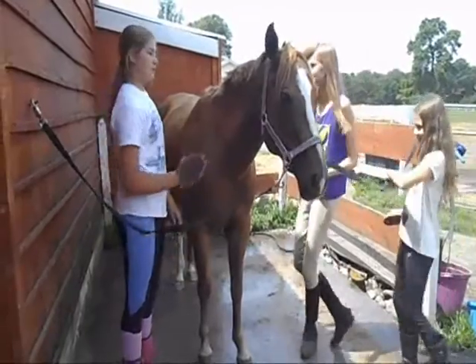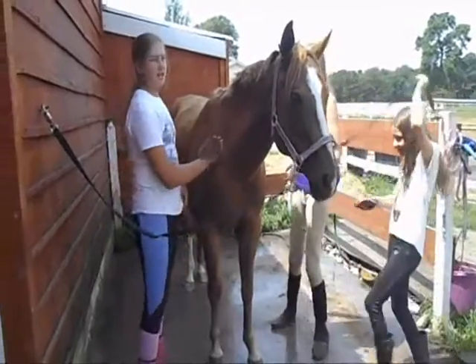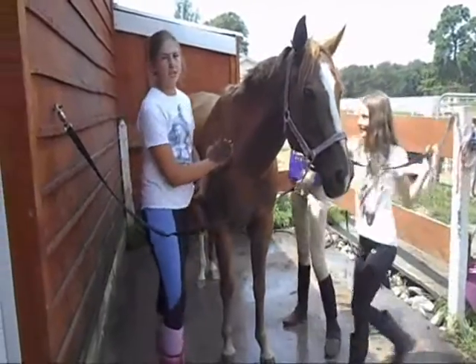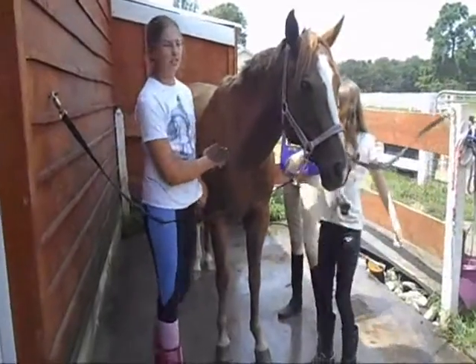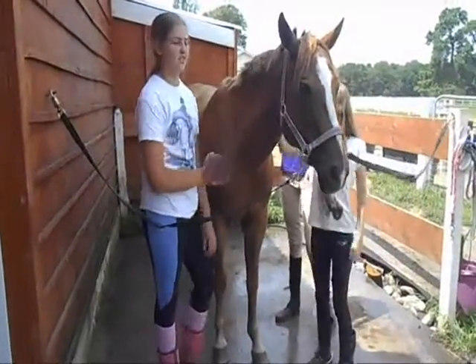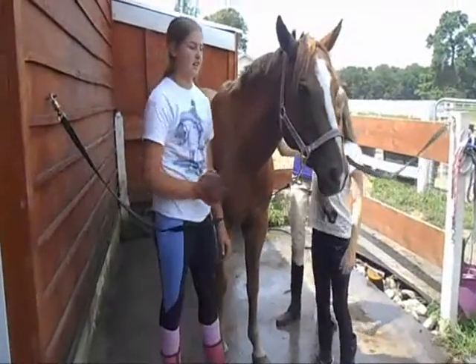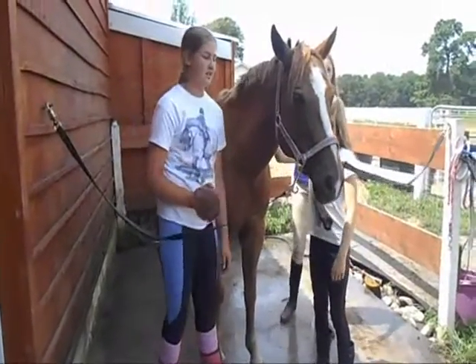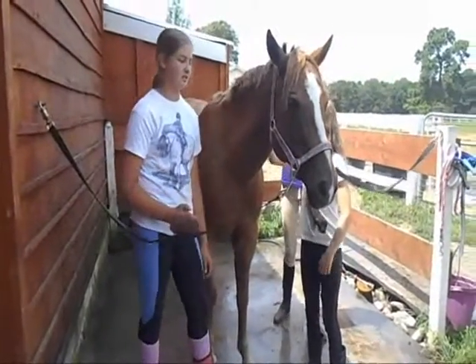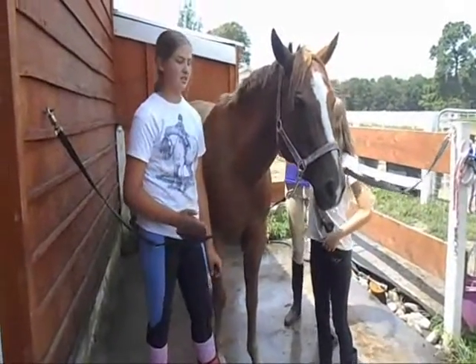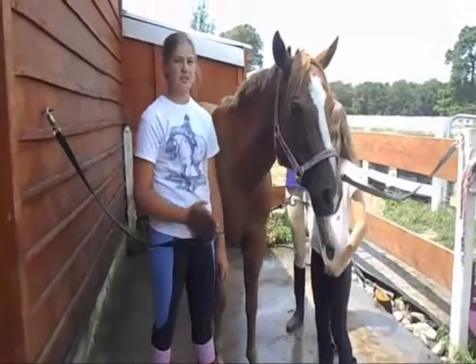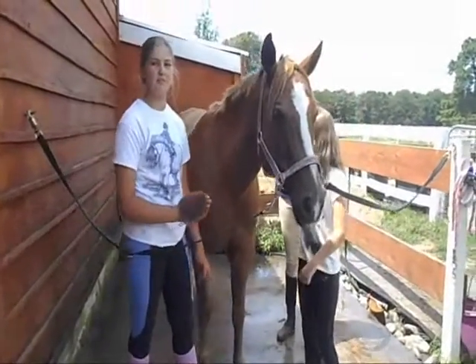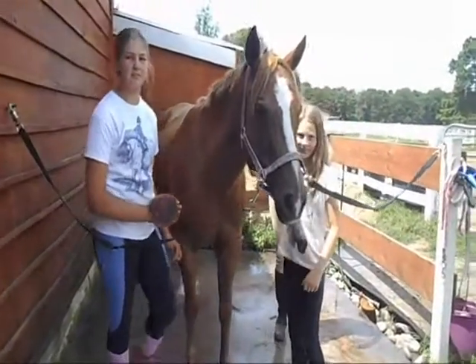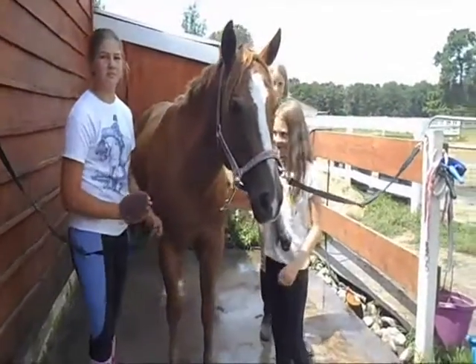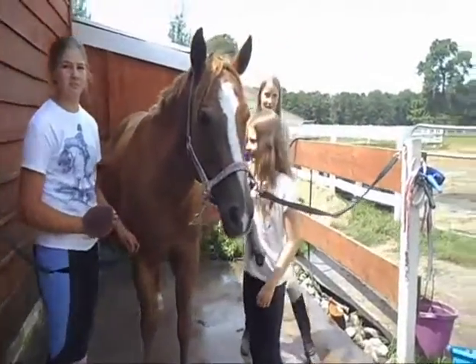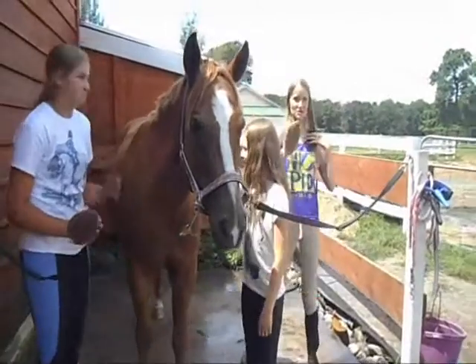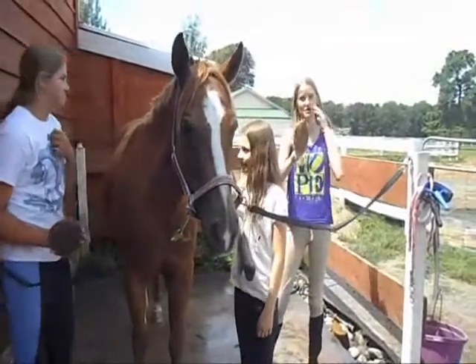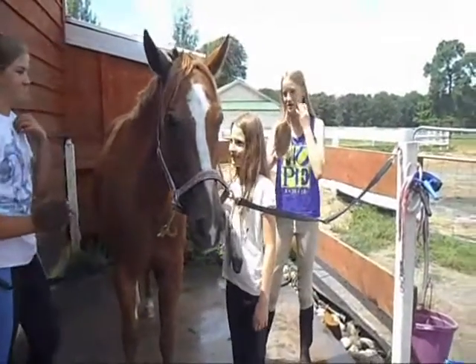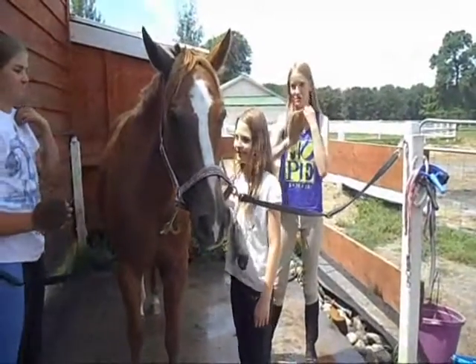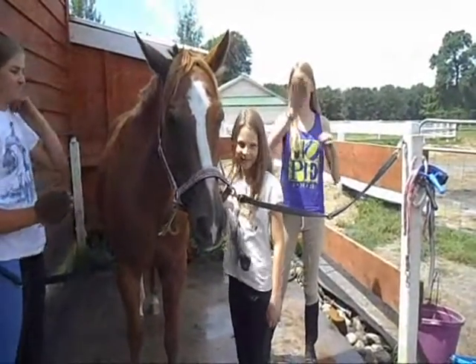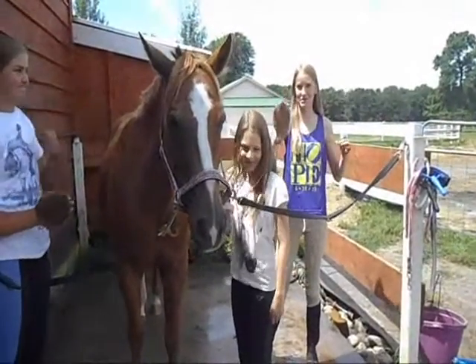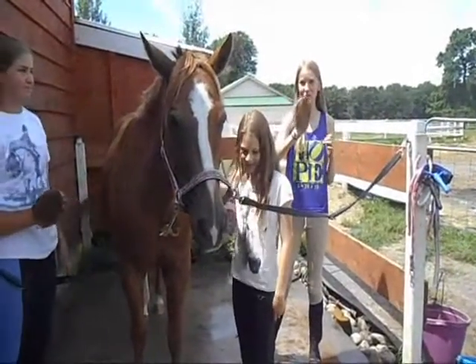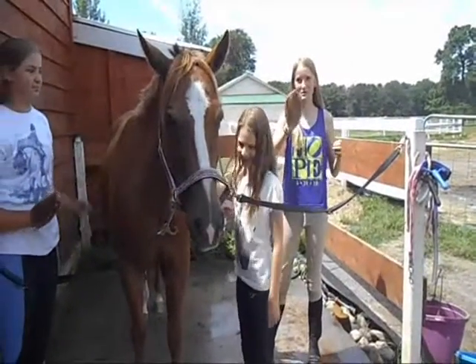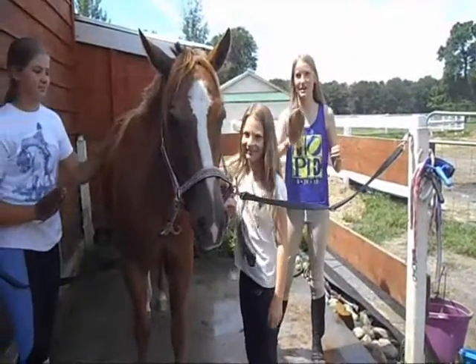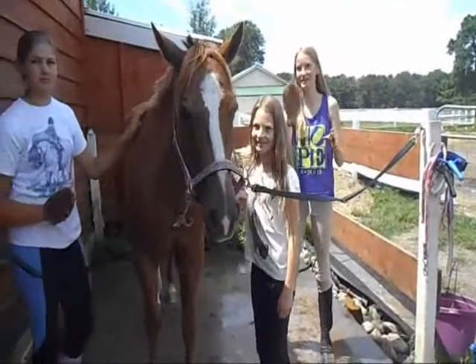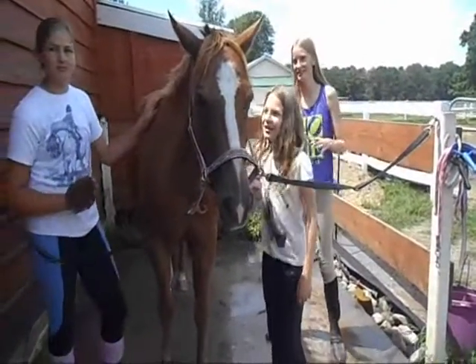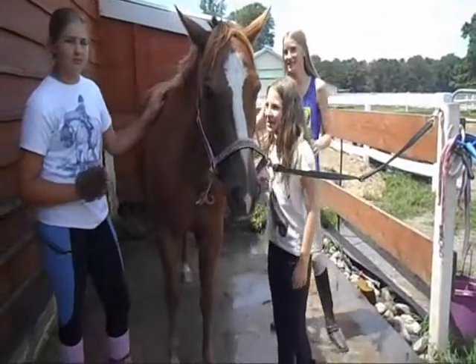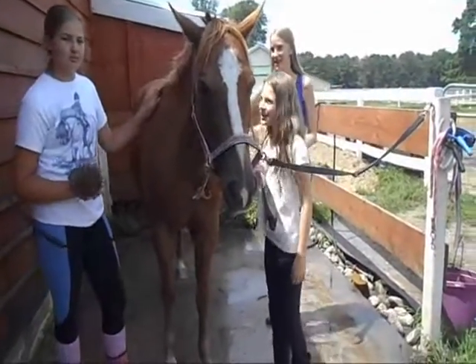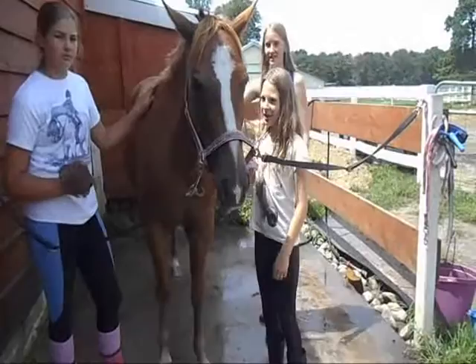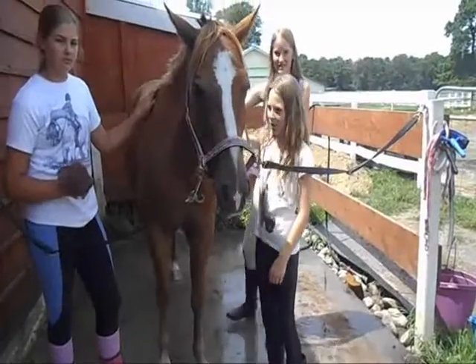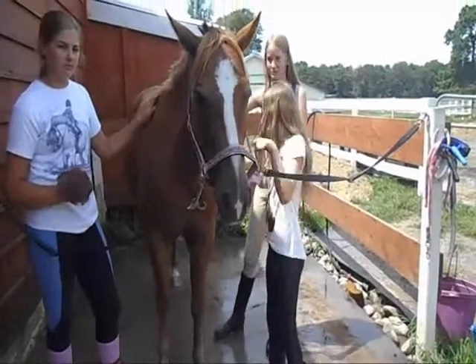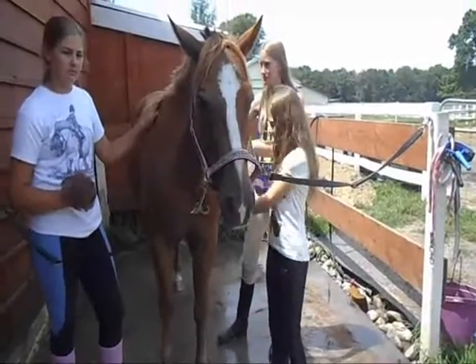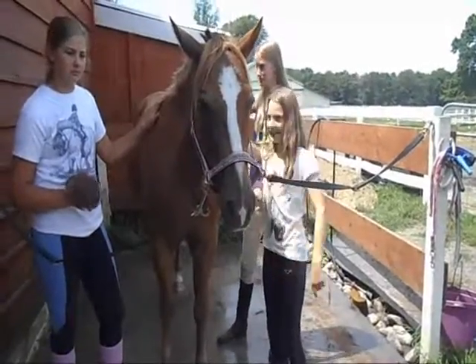Once you have your horse on the cross ties, you can start to curry them. Use your curry comb to do big circles all over the horse's body. Remember, don't curry your horse's face or legs.